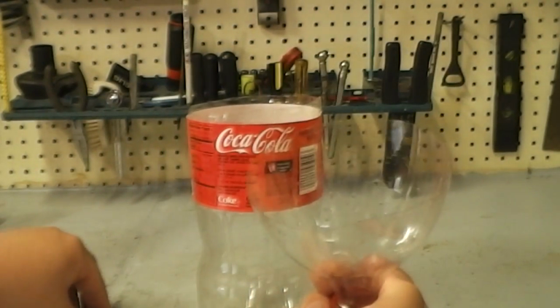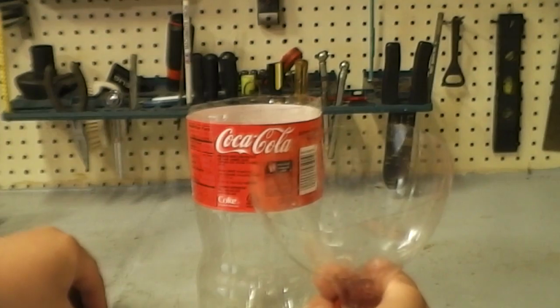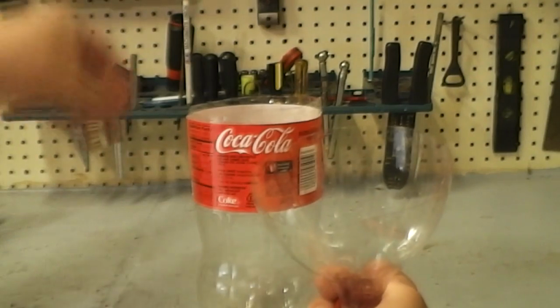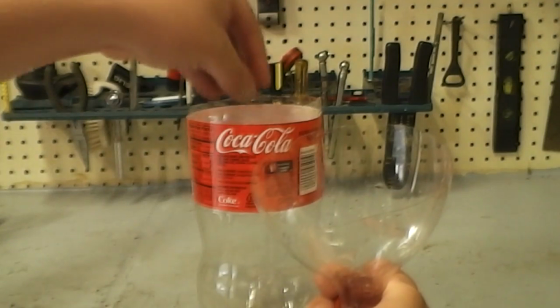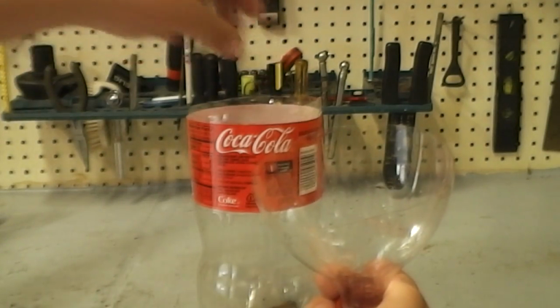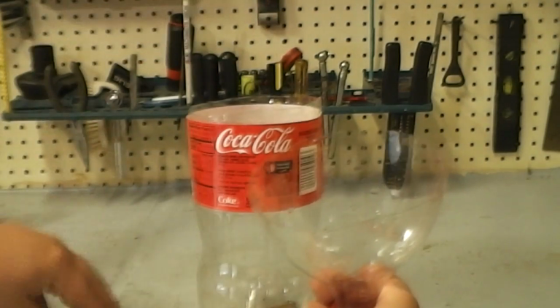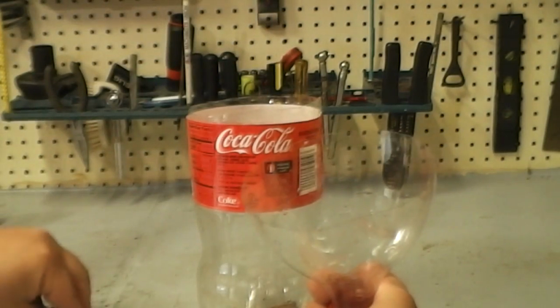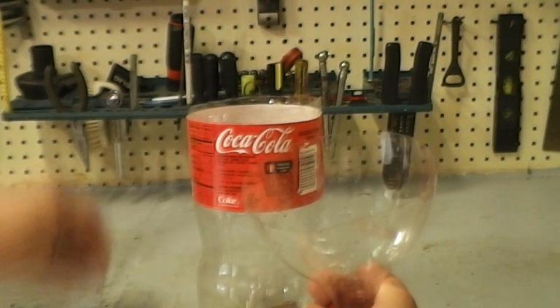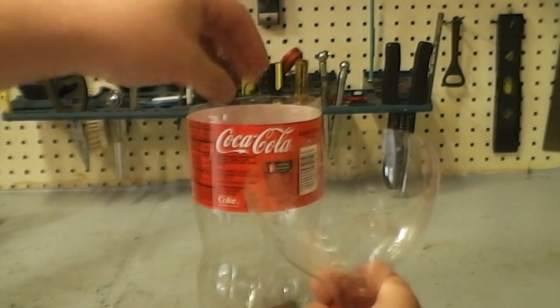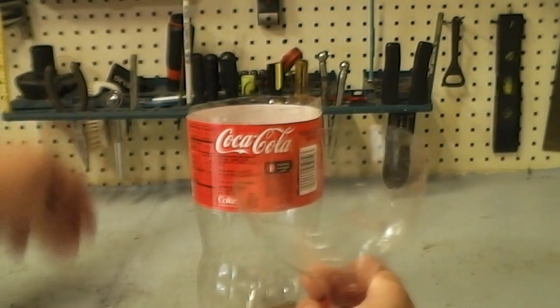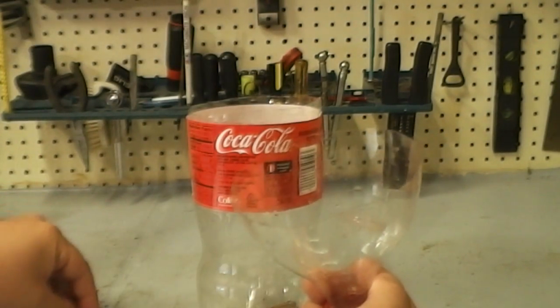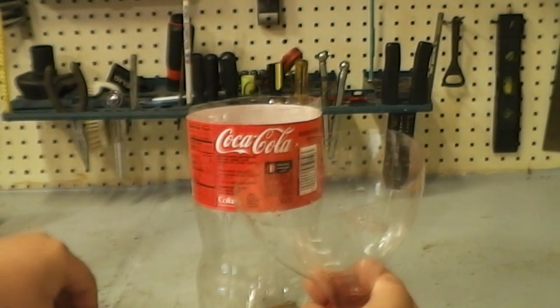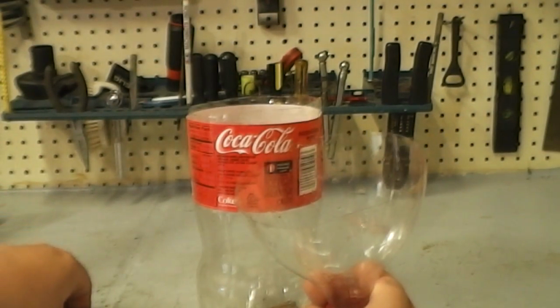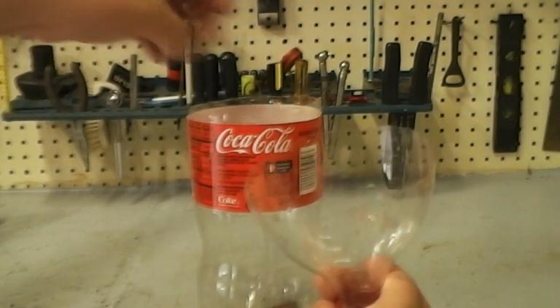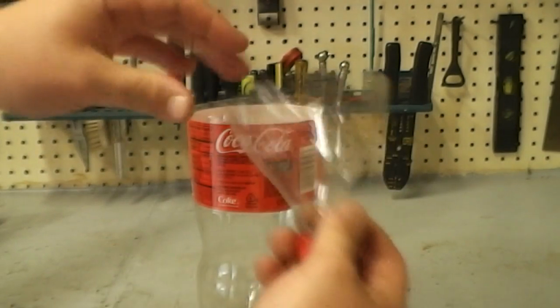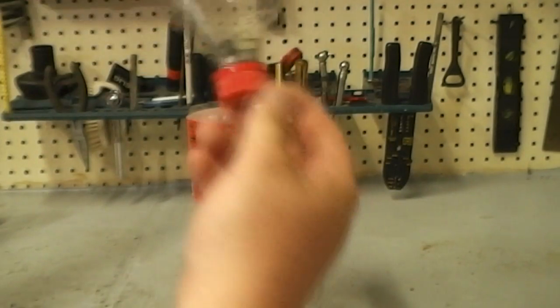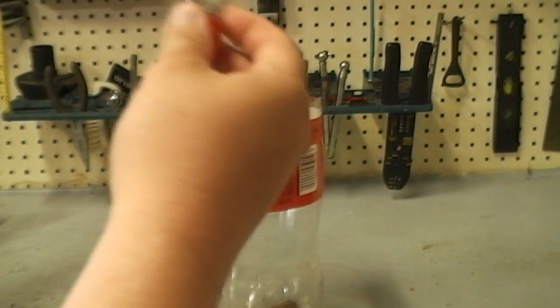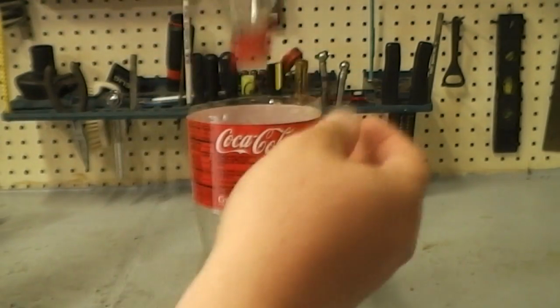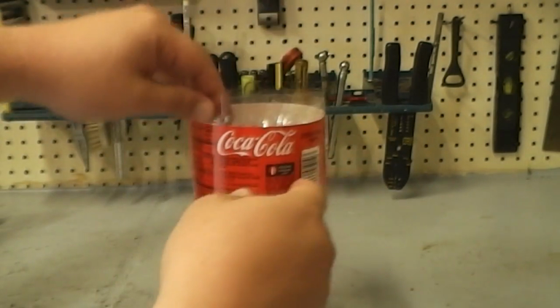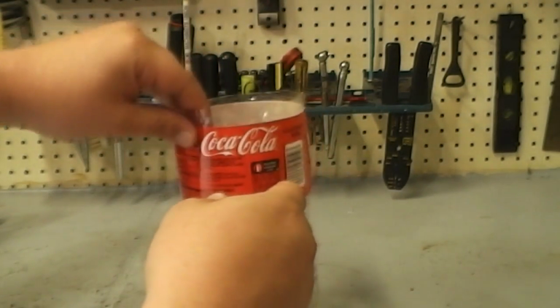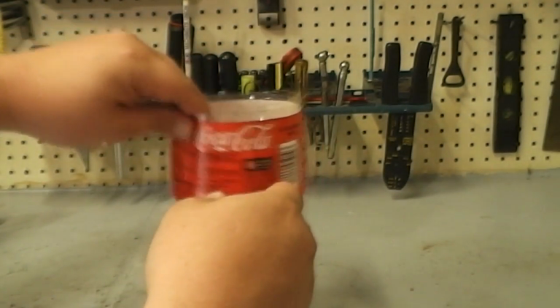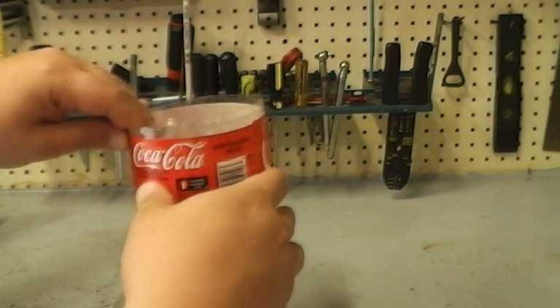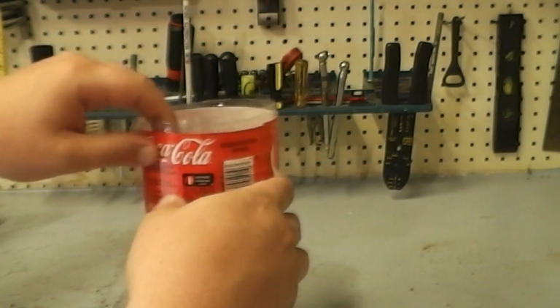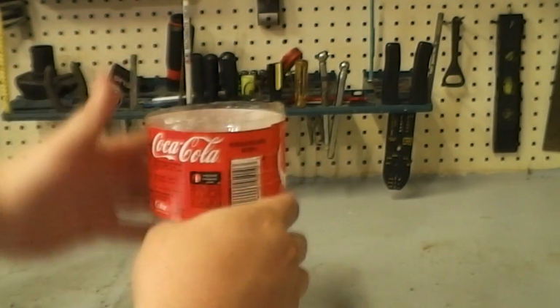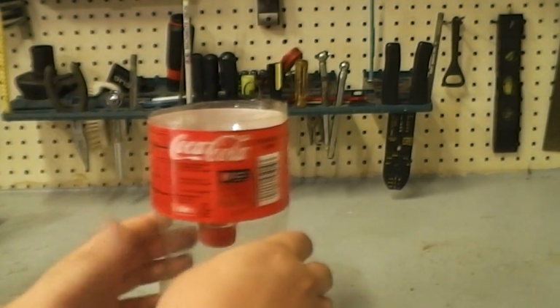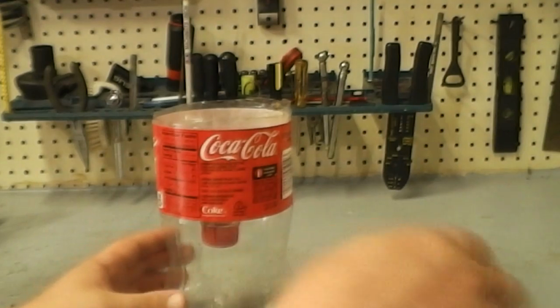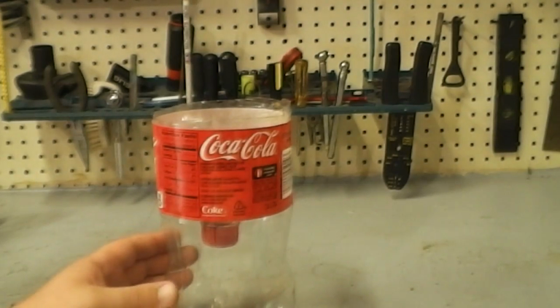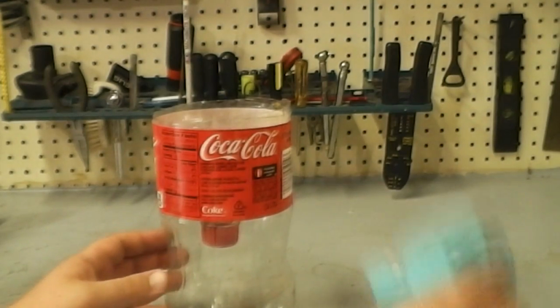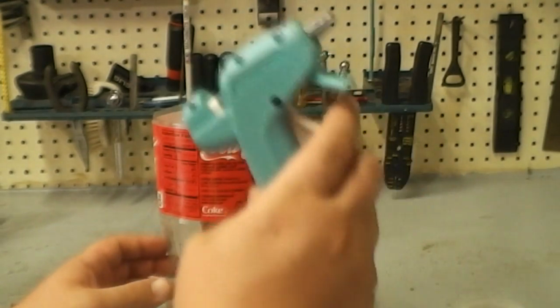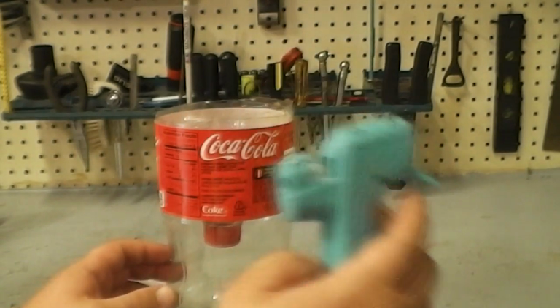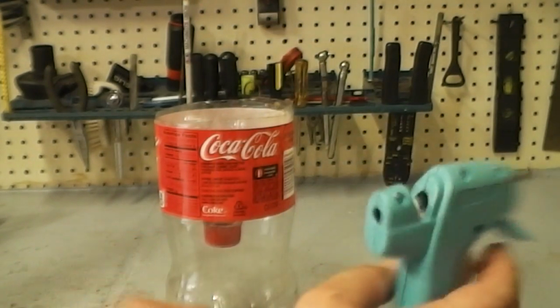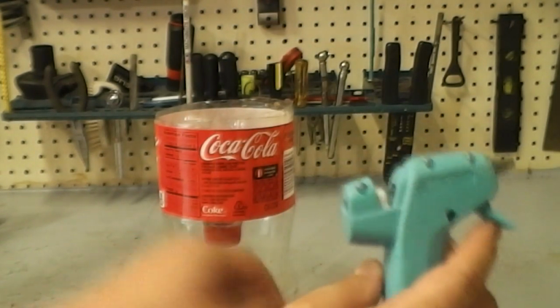Put your bait in there before you go sealing the top on. If you don't have a hot glue gun, a roll of duct tape or electrical tape should work just fine, but since I've got this I'm going to go ahead and use it.